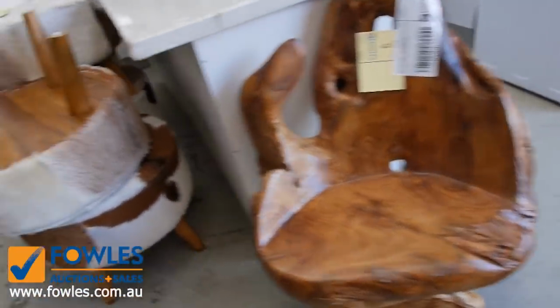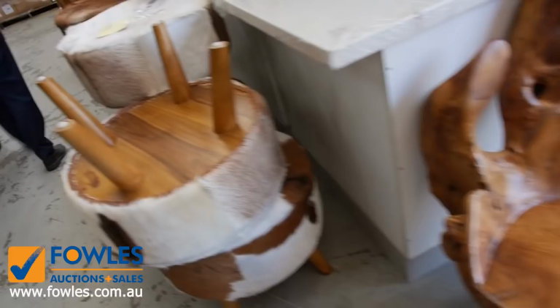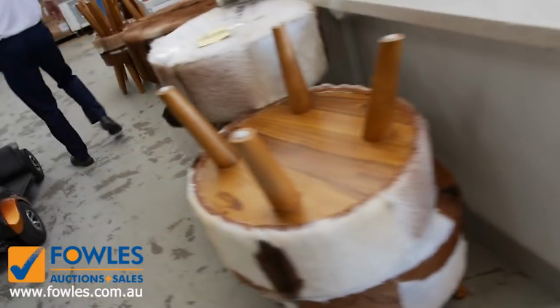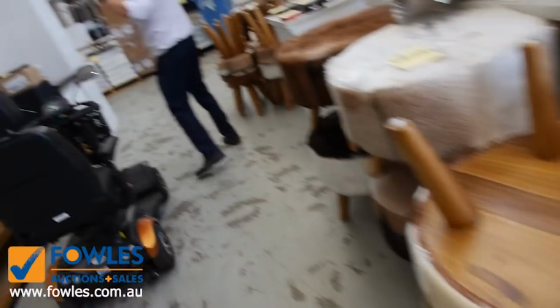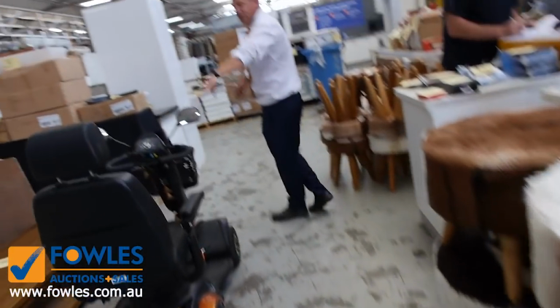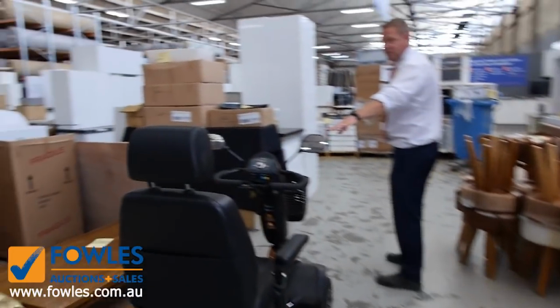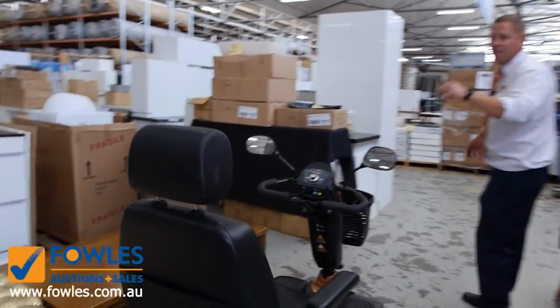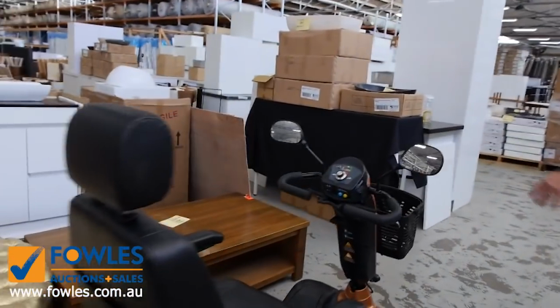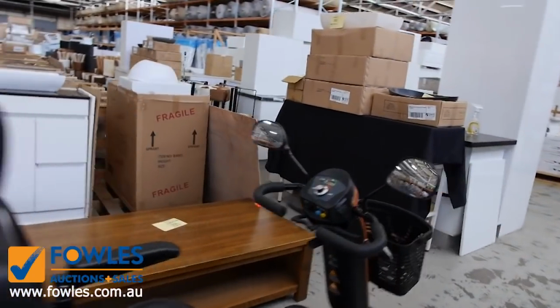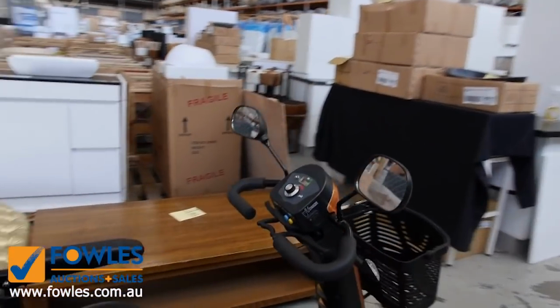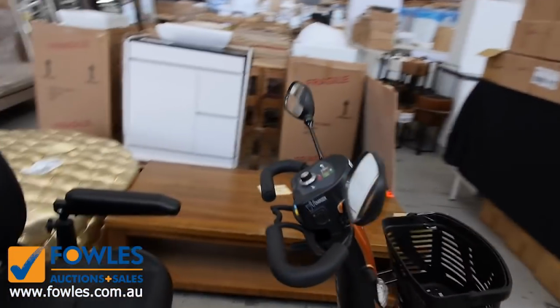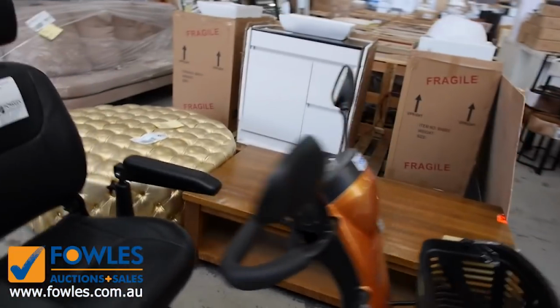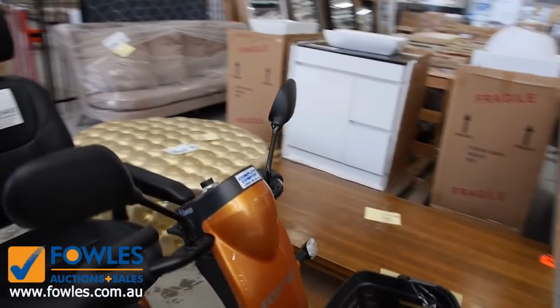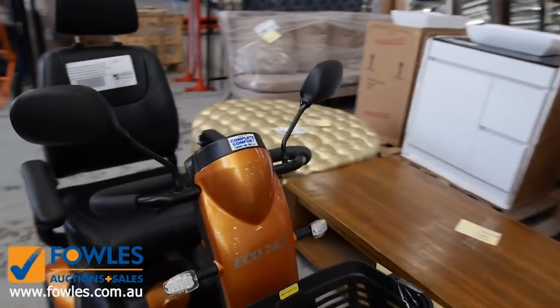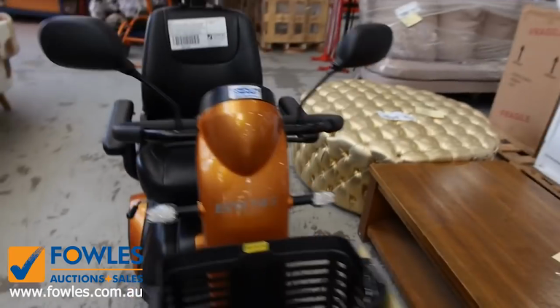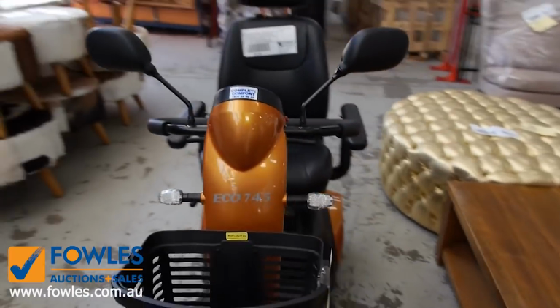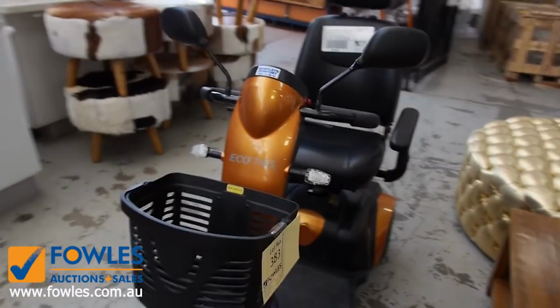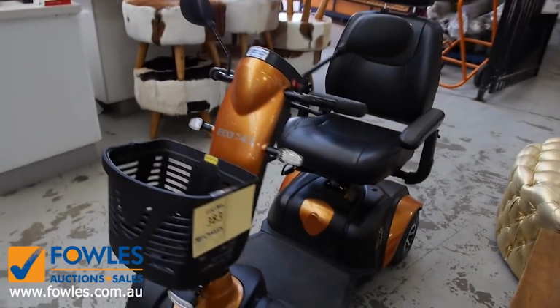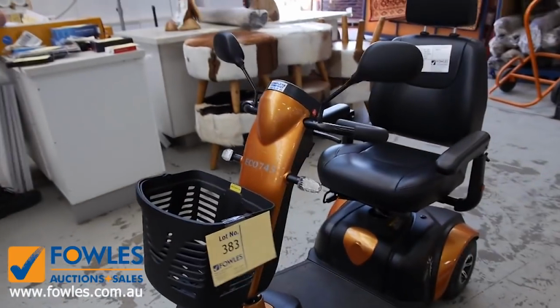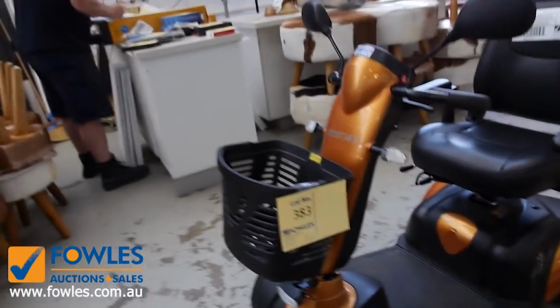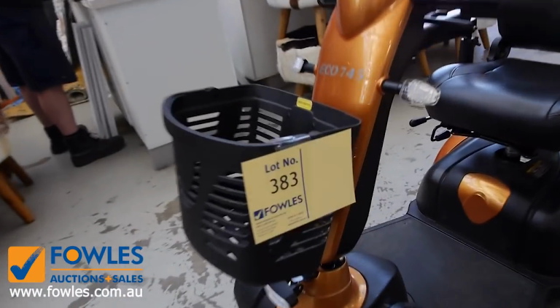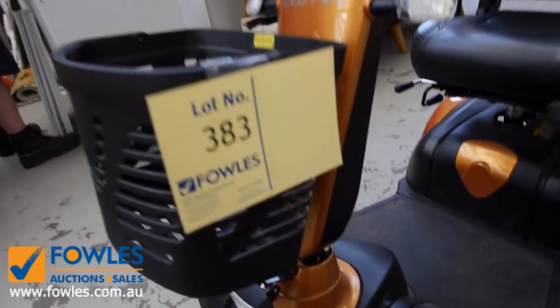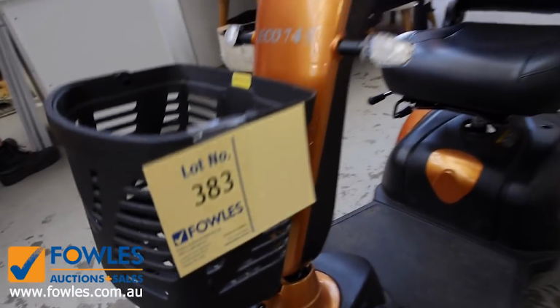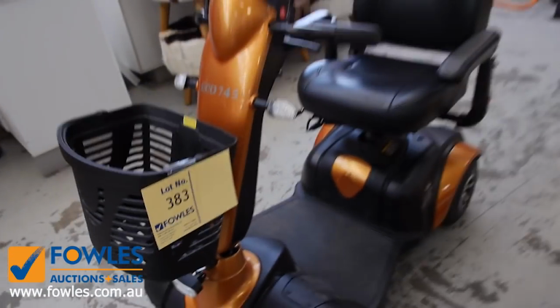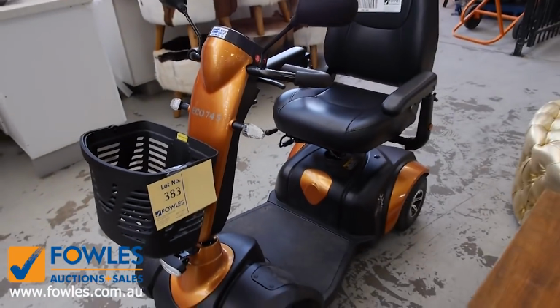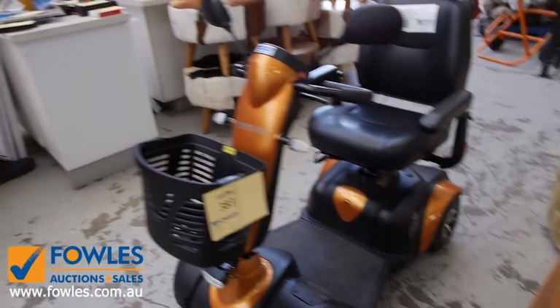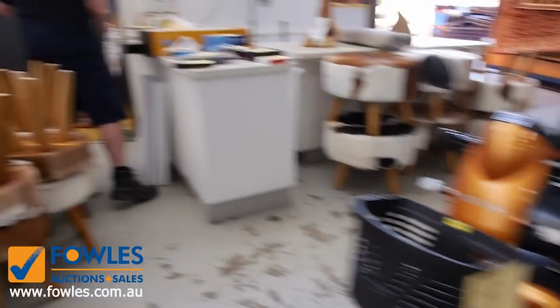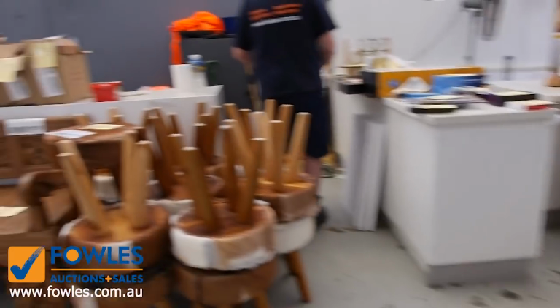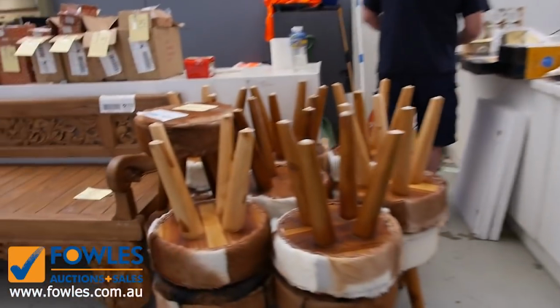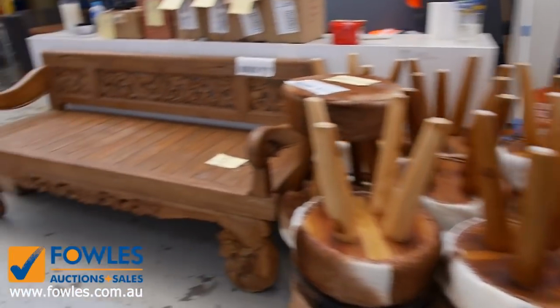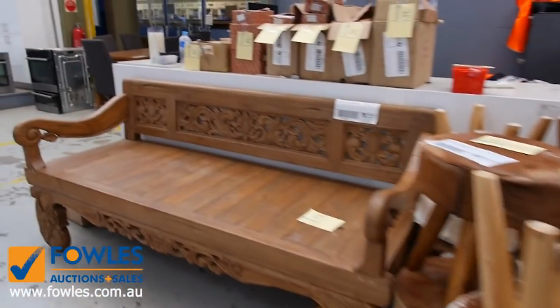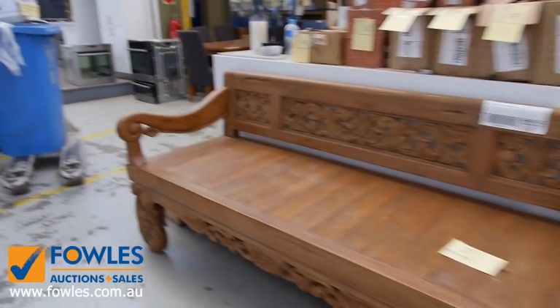Another interesting little lot — there's a mobility scooter in almost brand new condition. I reckon that'll go for around the $1,500 plus mark. They're about four thousand dollars new.